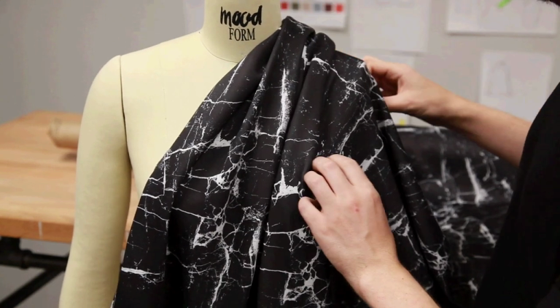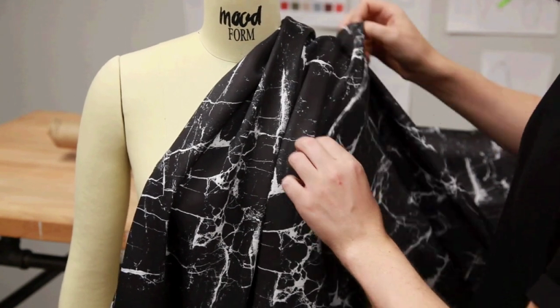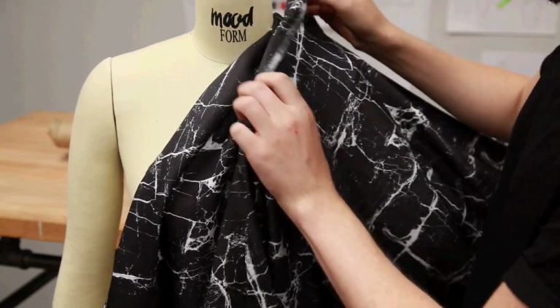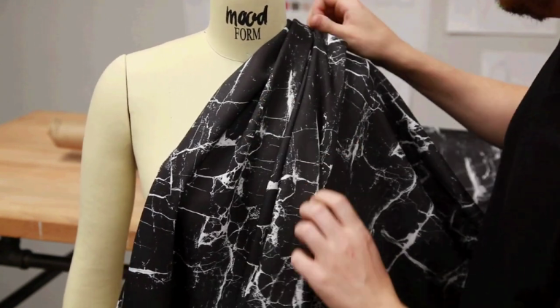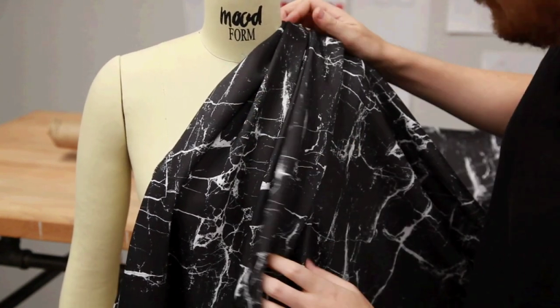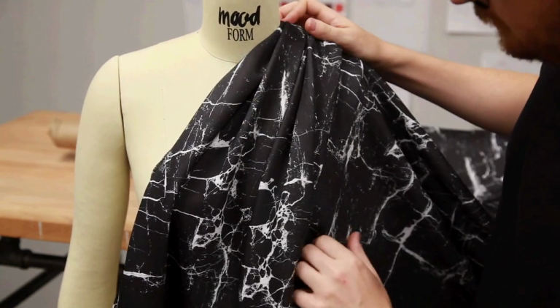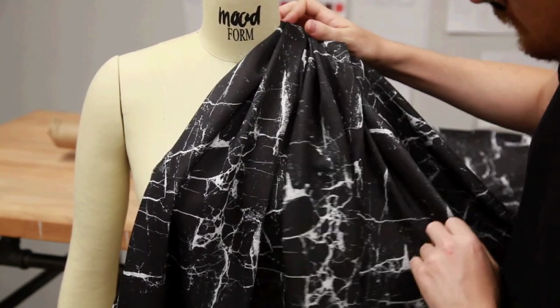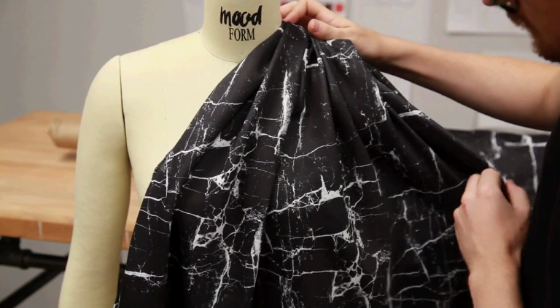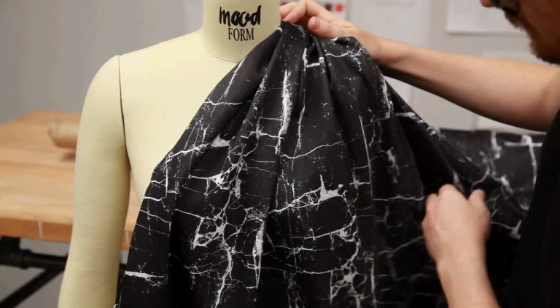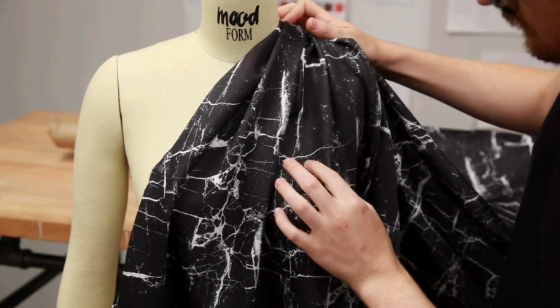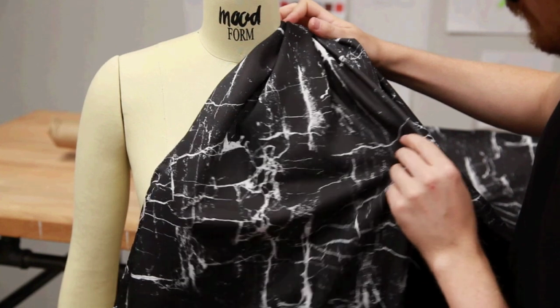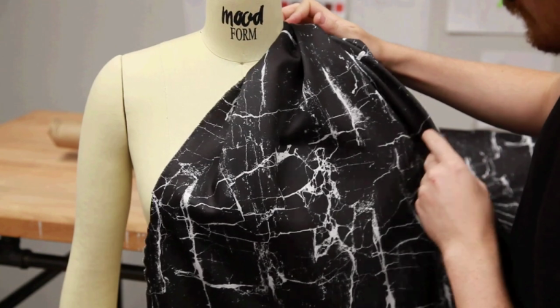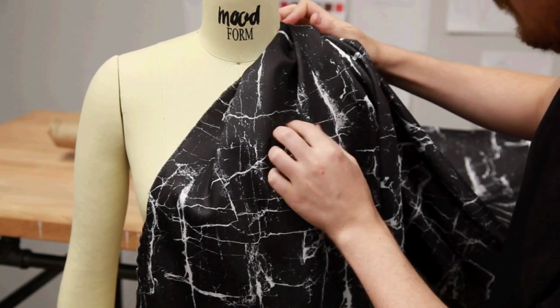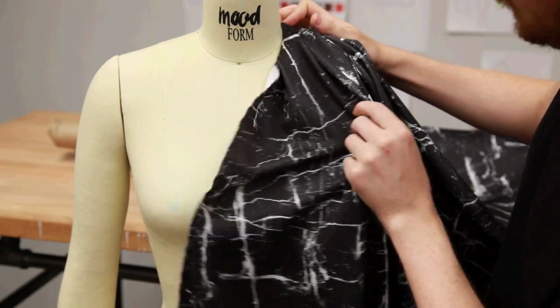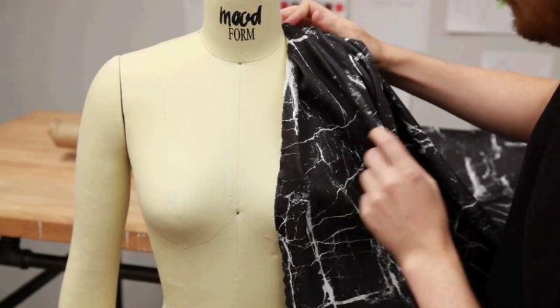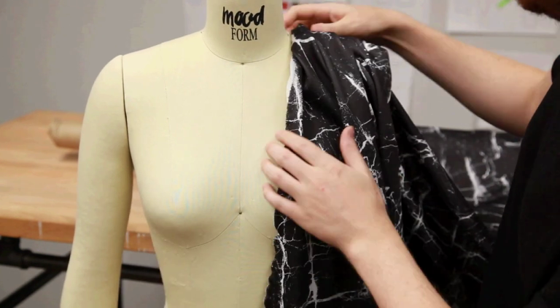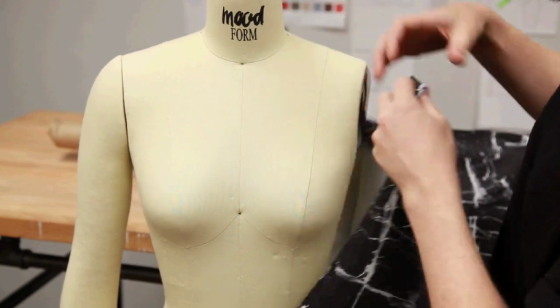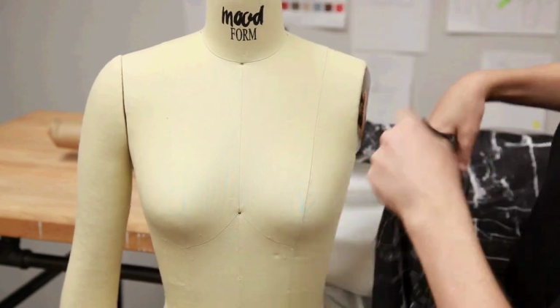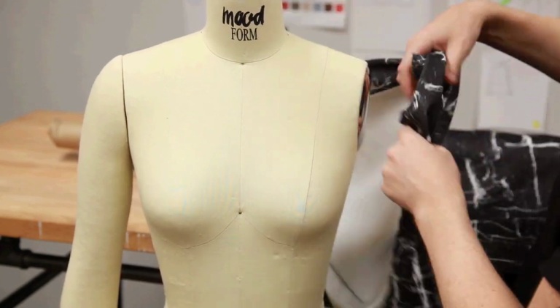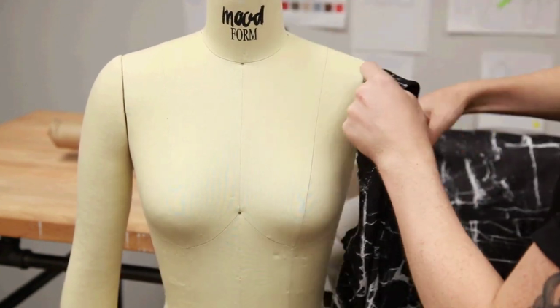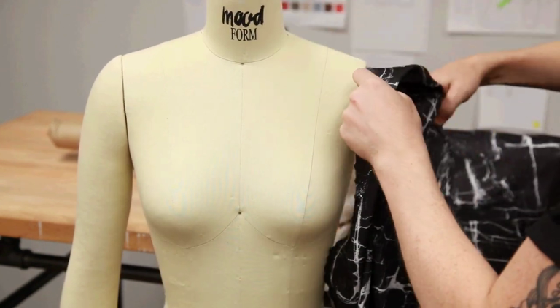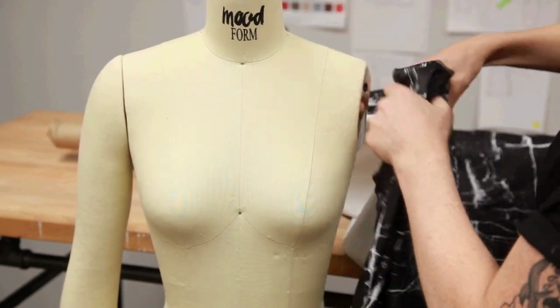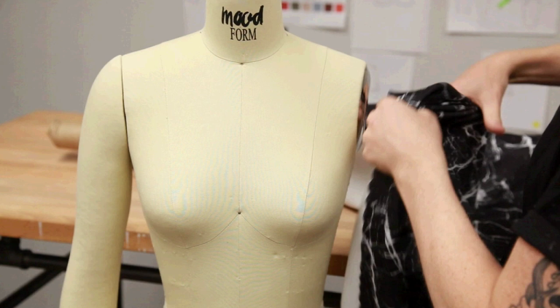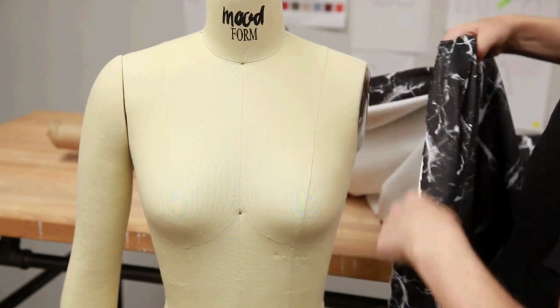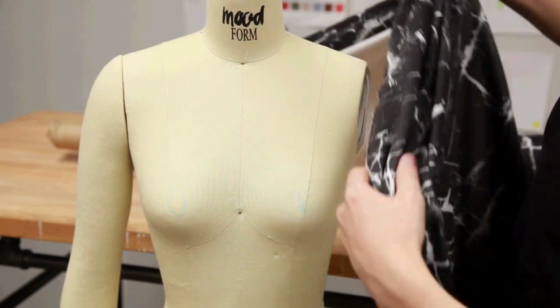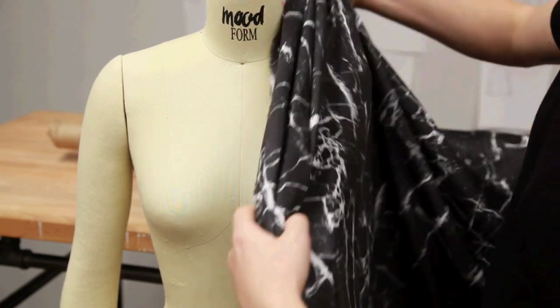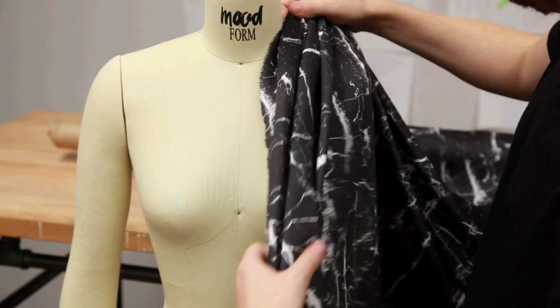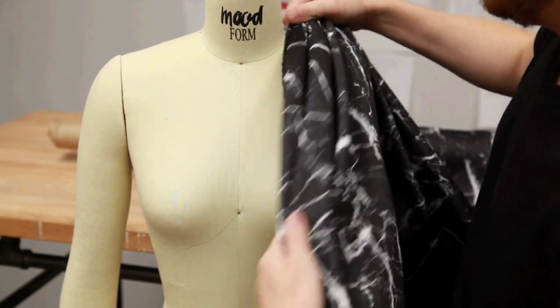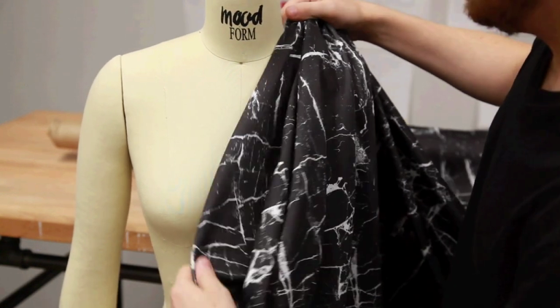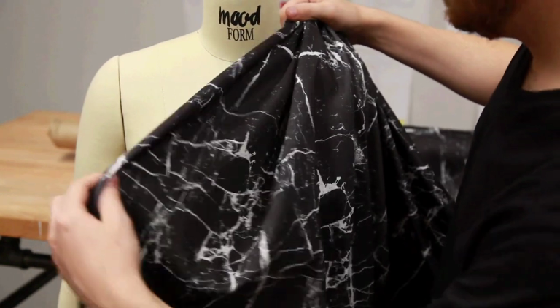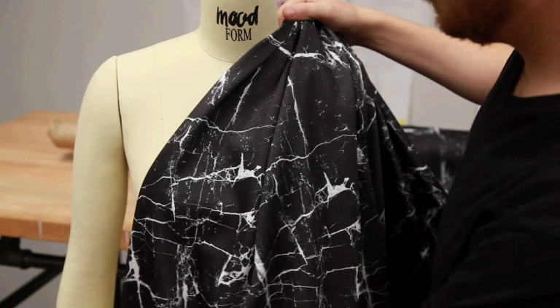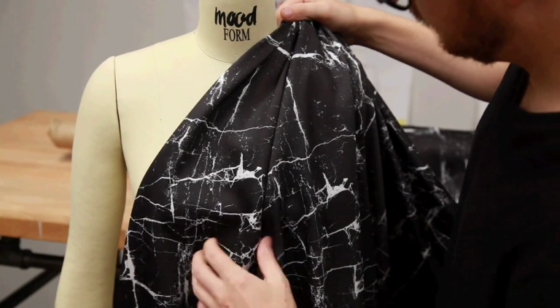It is a matte fabric, so there is no shine involved. It is very soft and very comfortable on the skin, and since it's a knit it doesn't fray, so you wouldn't need to line it unless you wanted to.